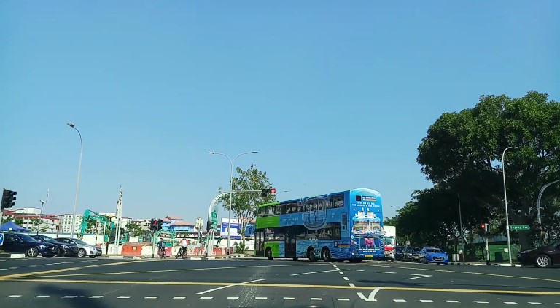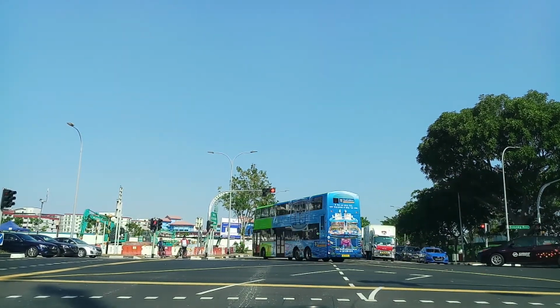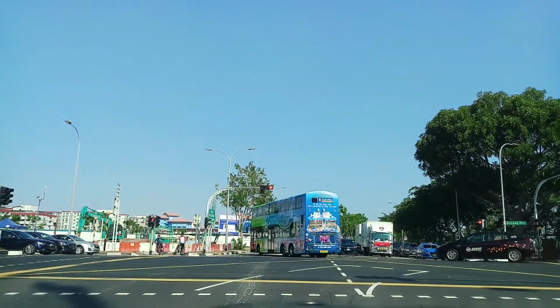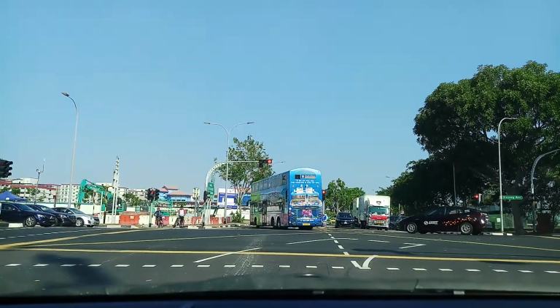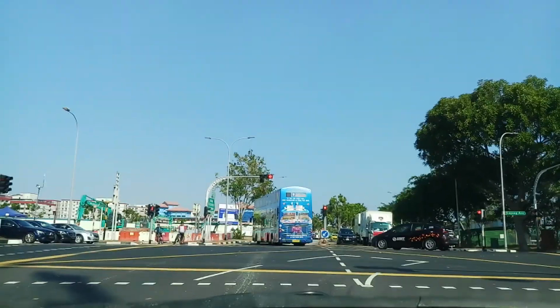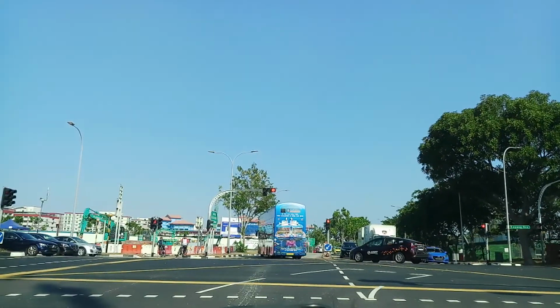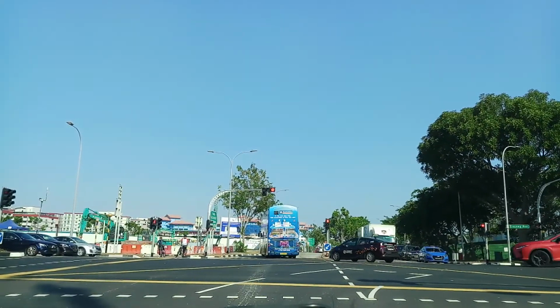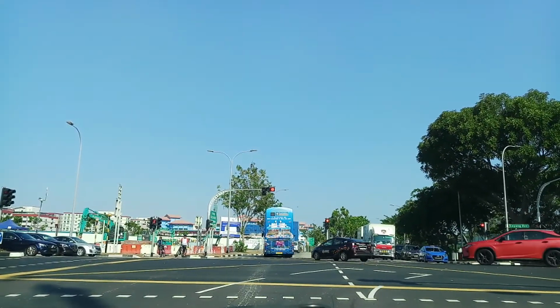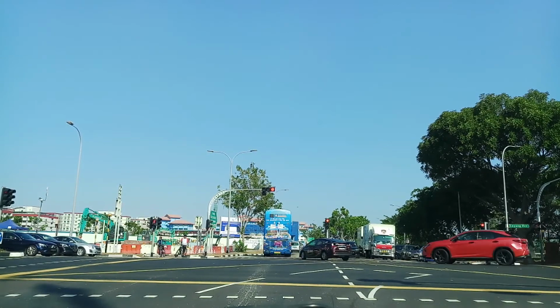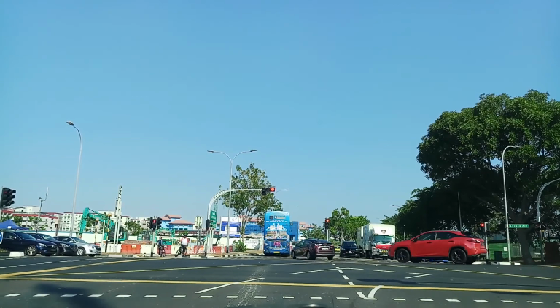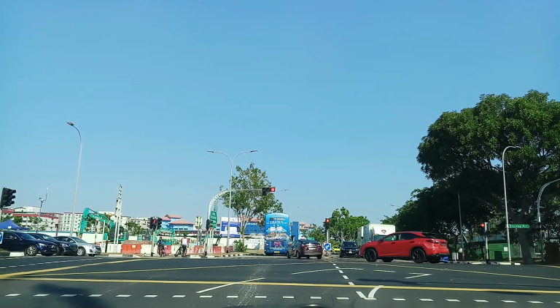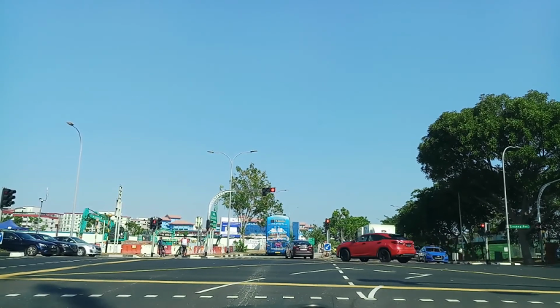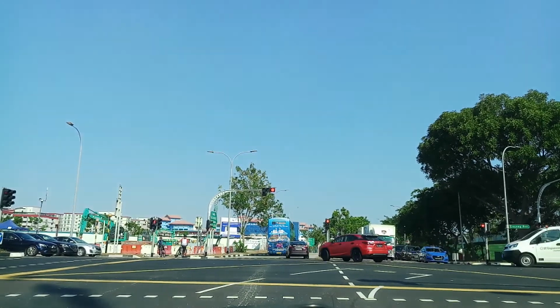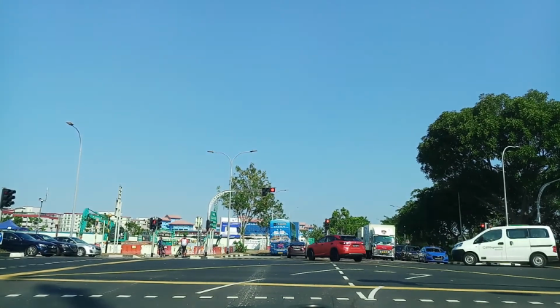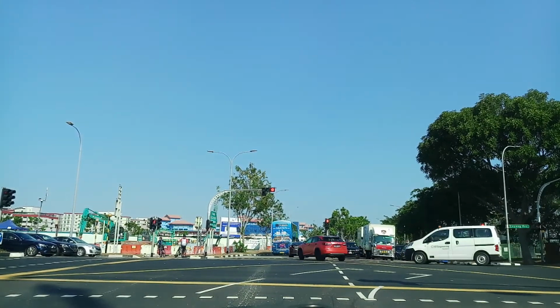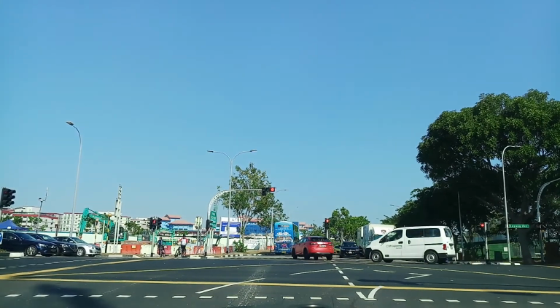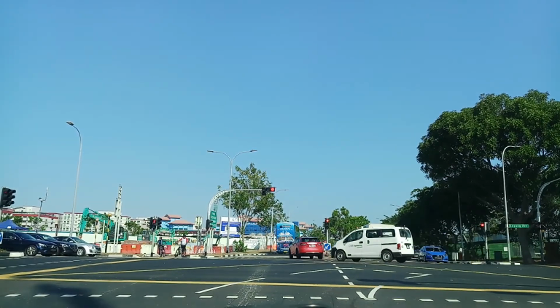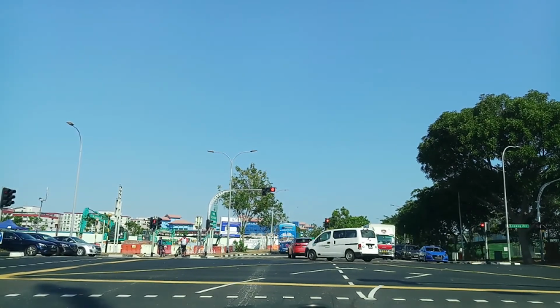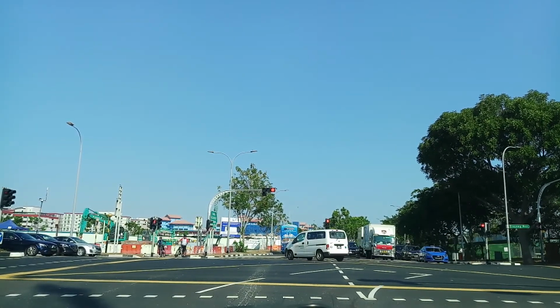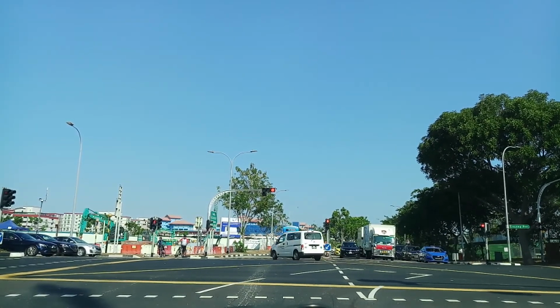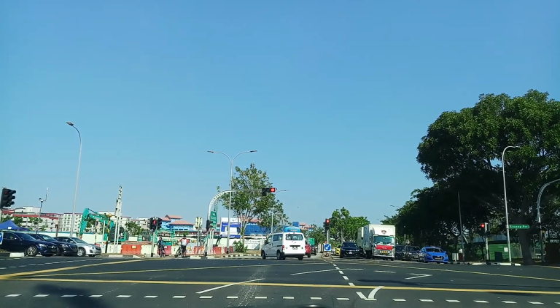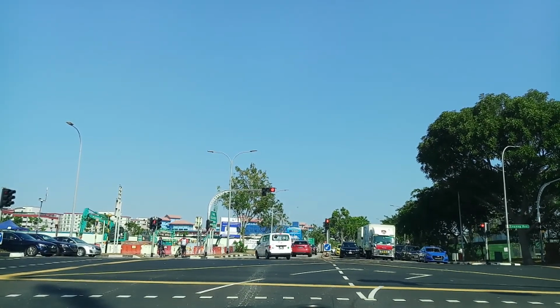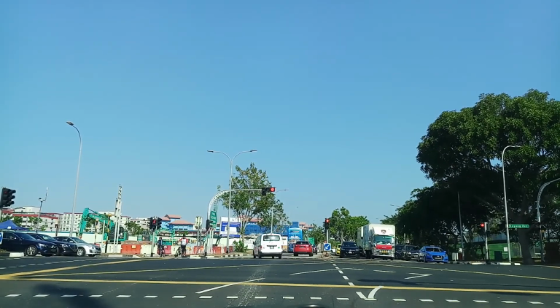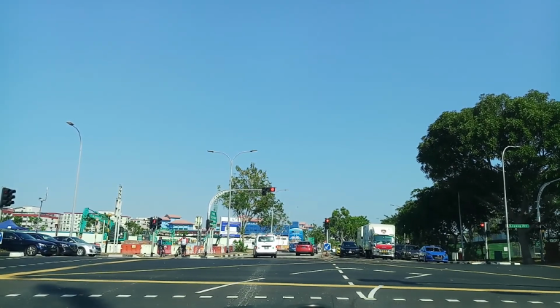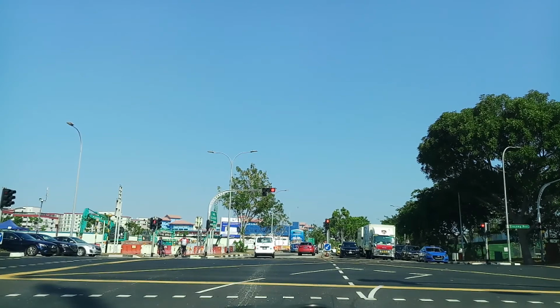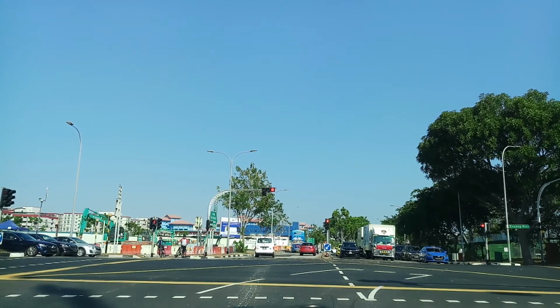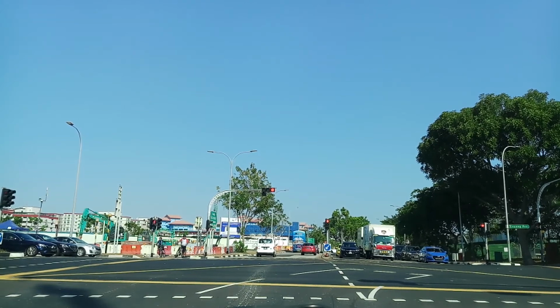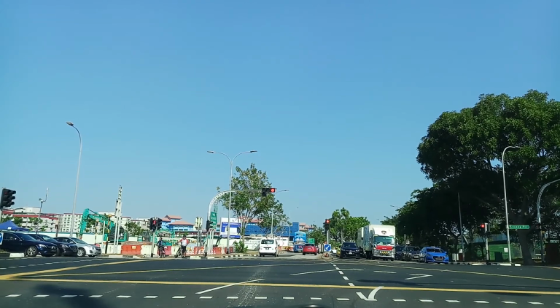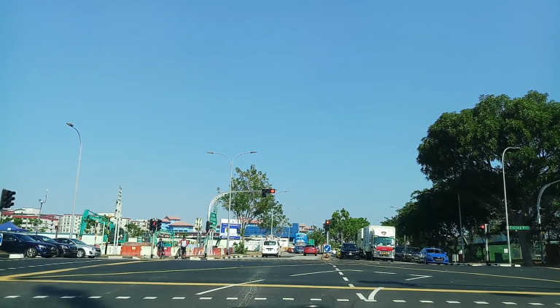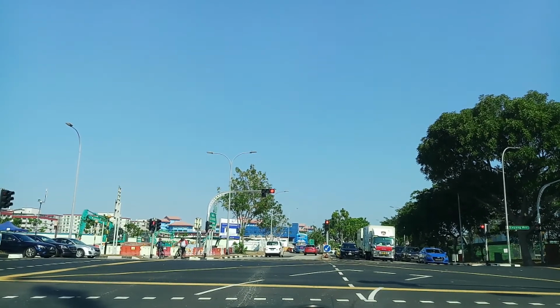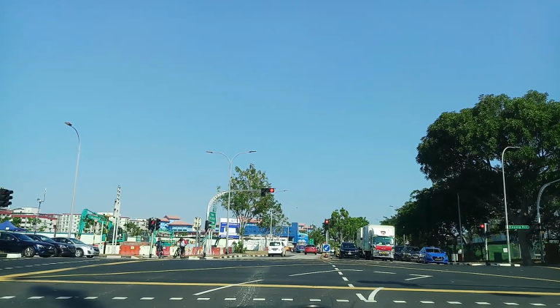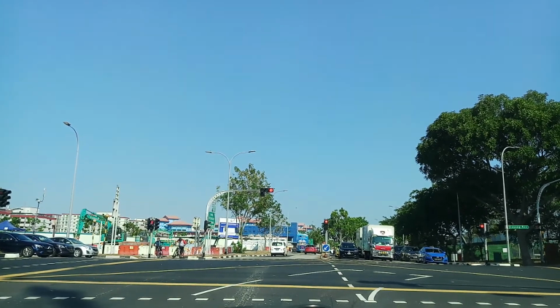The skies are blue, very nice. There is no cloud — well, not so blue, but no cloud it seems.